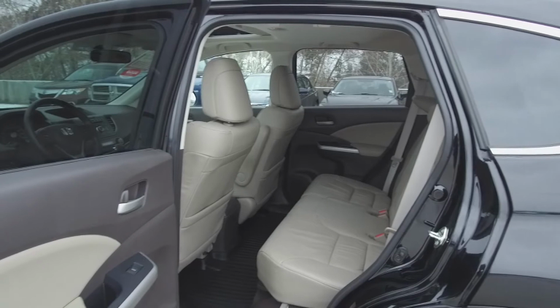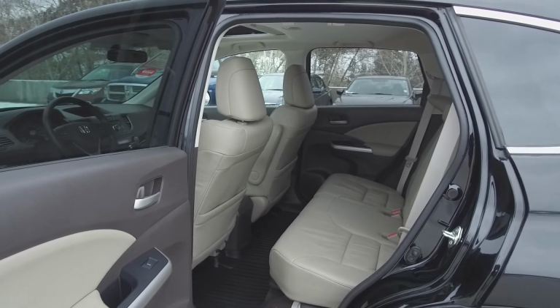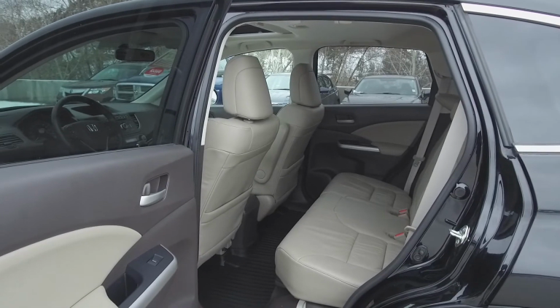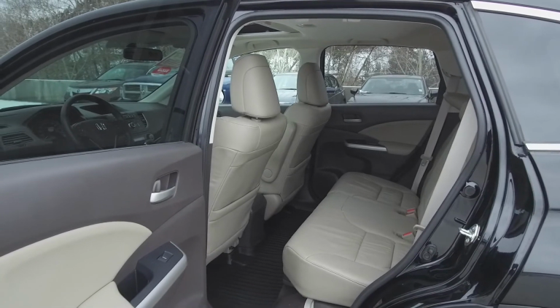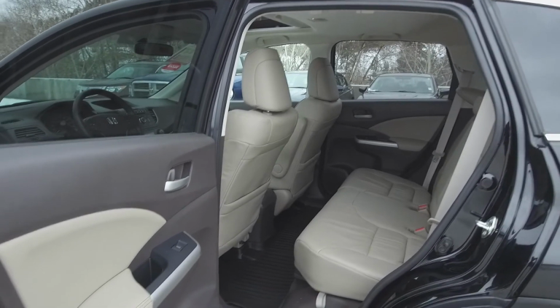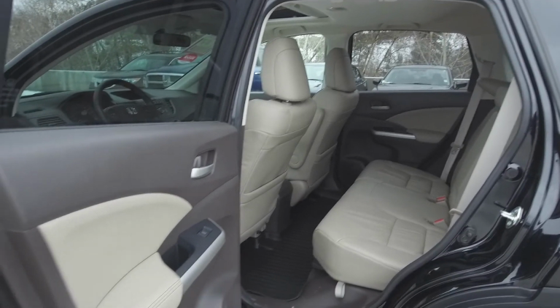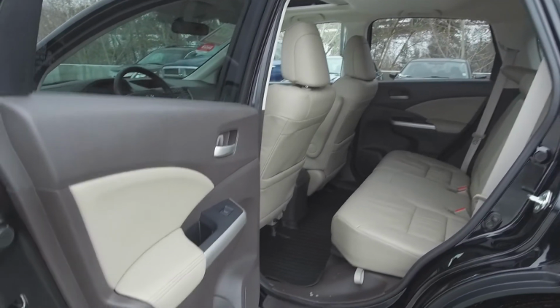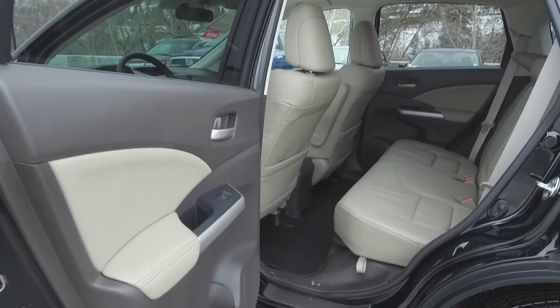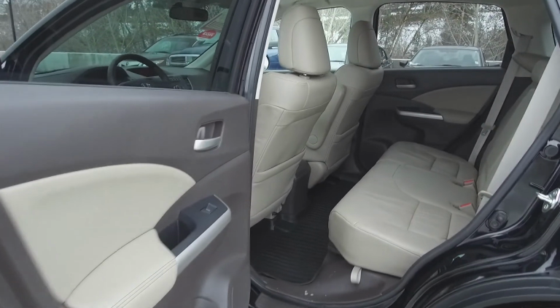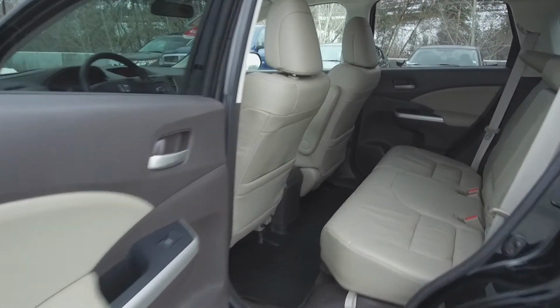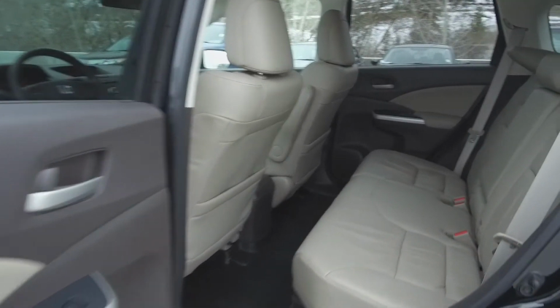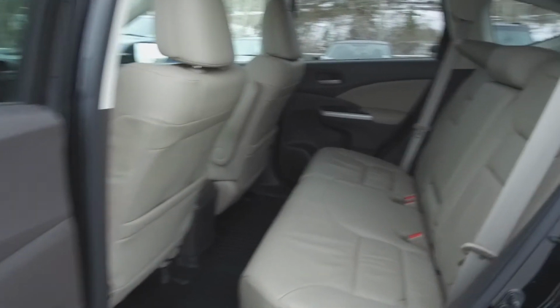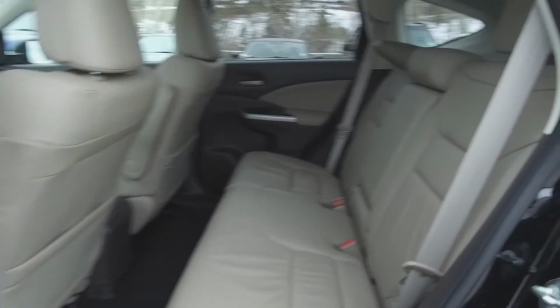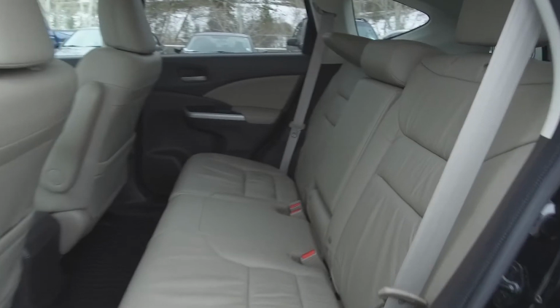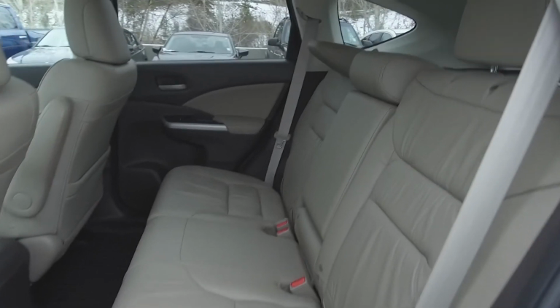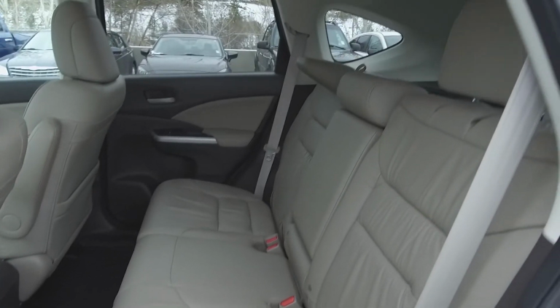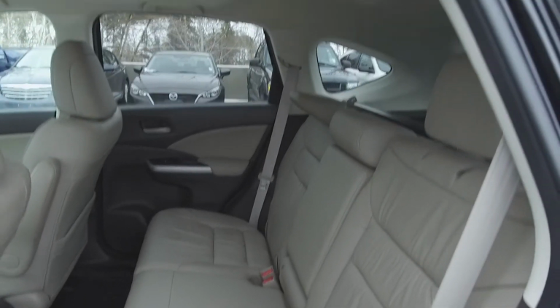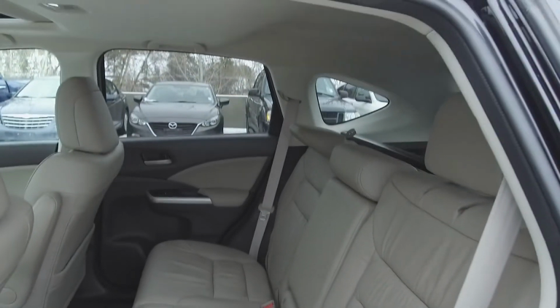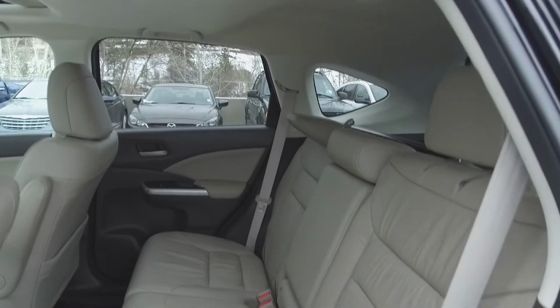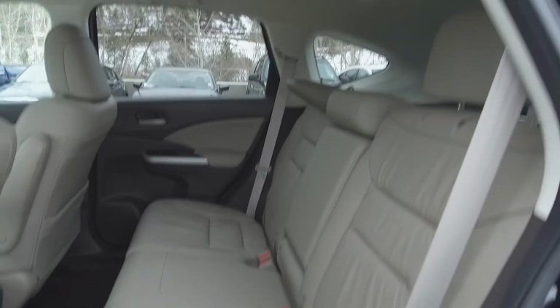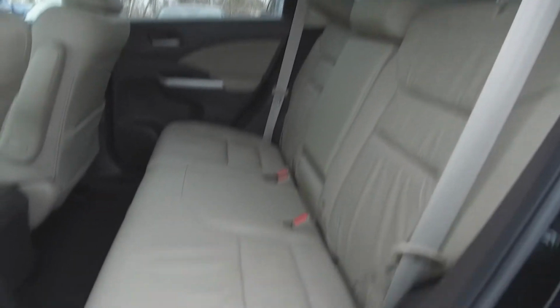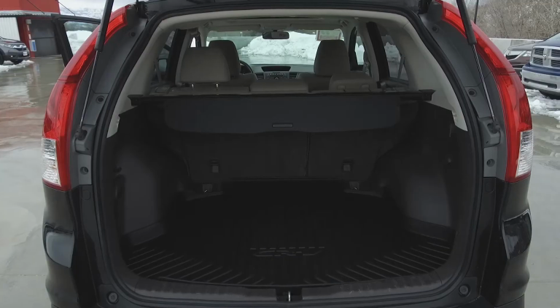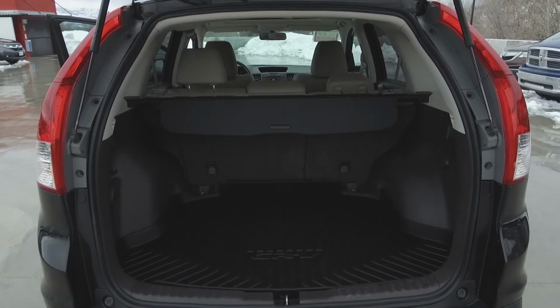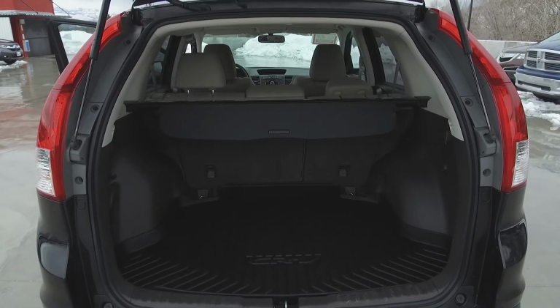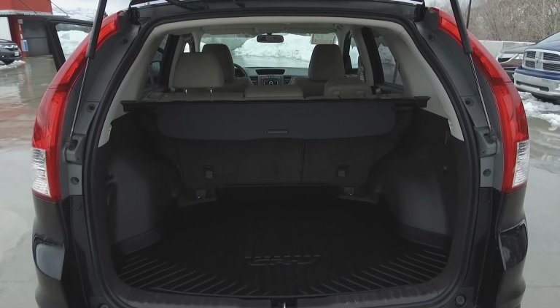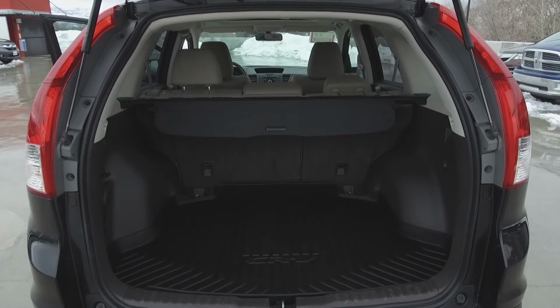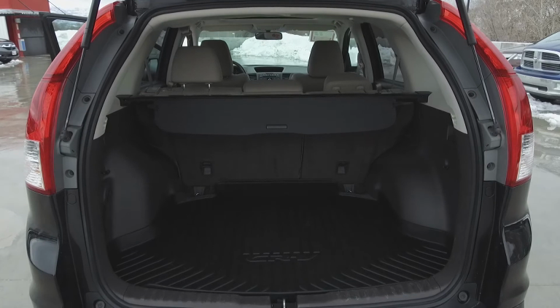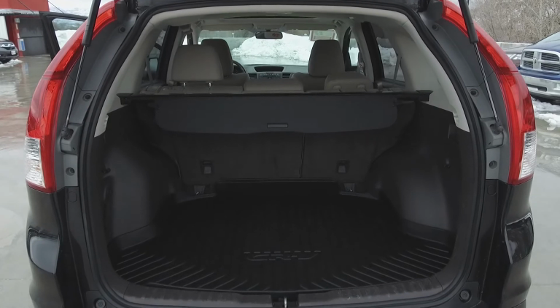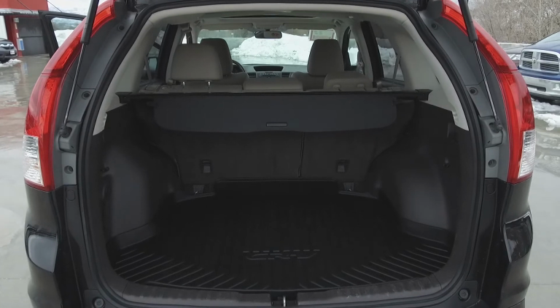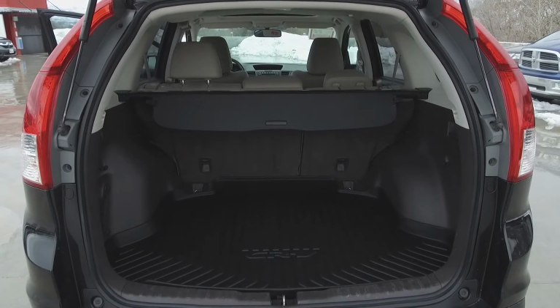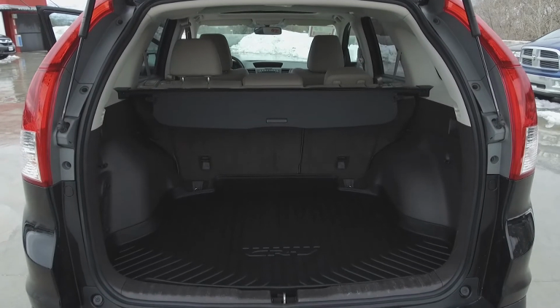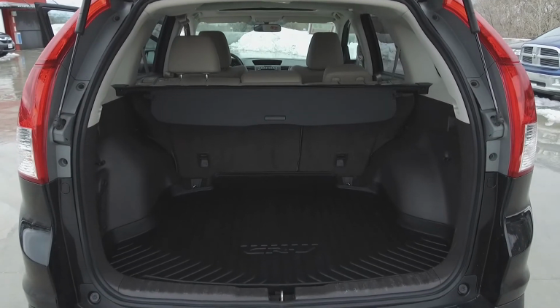Moving on to the middle, we've got doors that open to almost 90 degrees, and inside we've got seating for three, and these seats fold down for extra storage space. In the very back, we've got a spacious trunk with a trunk tray and a privacy divider.